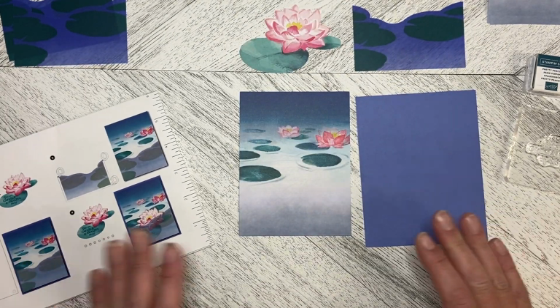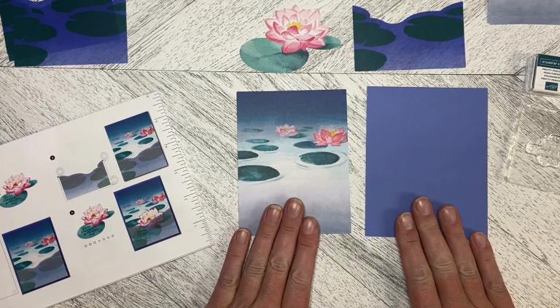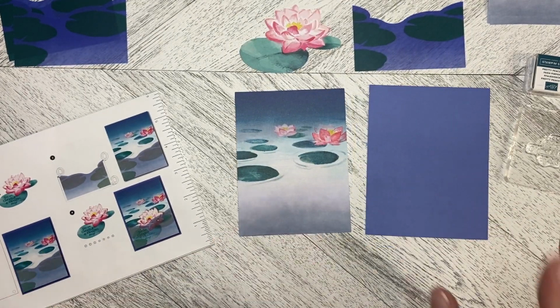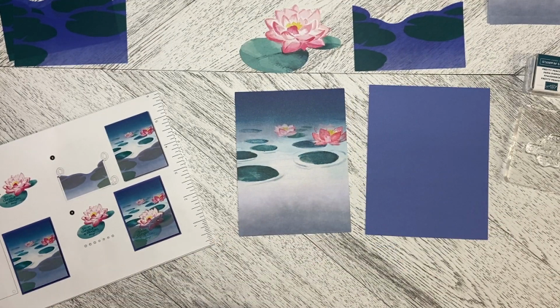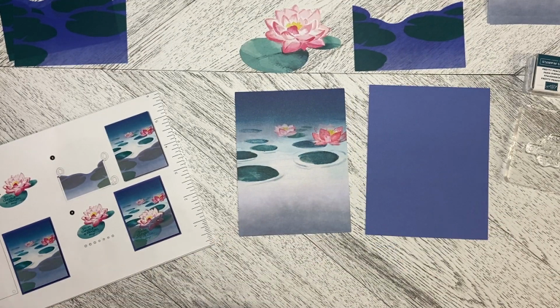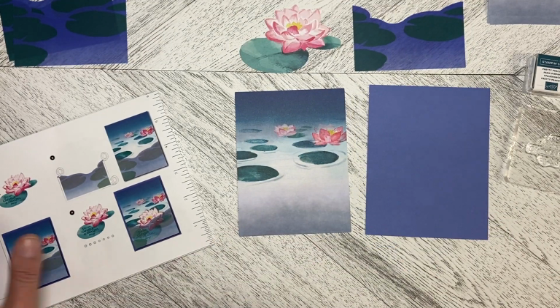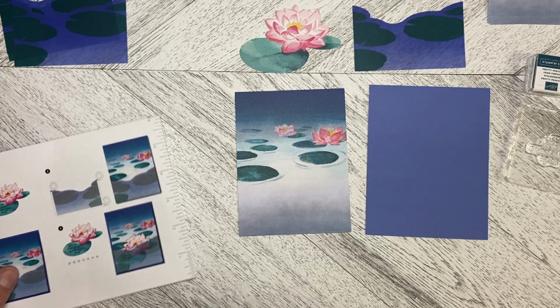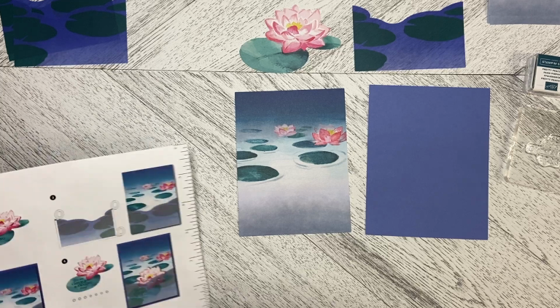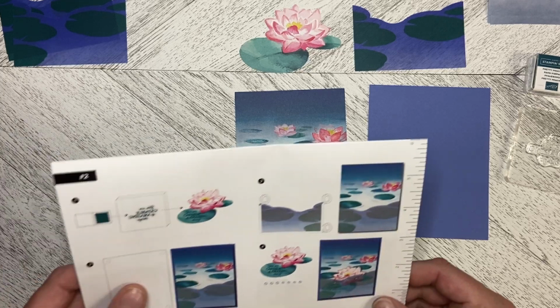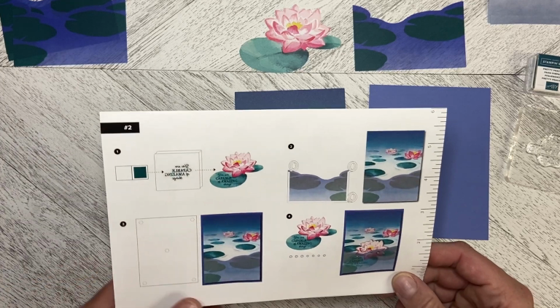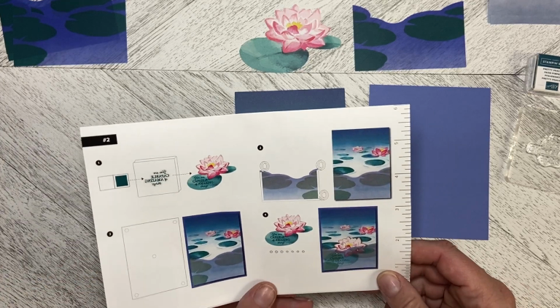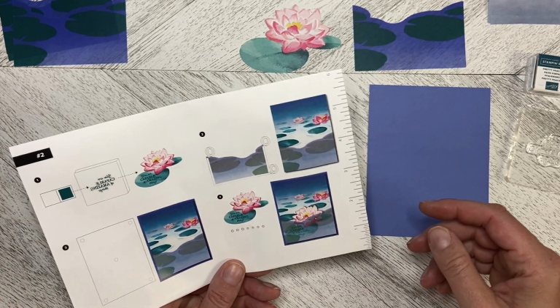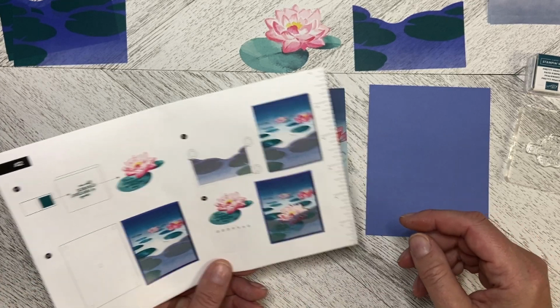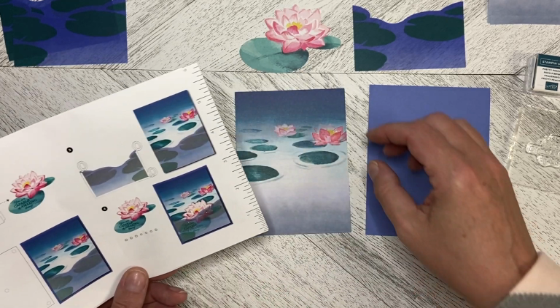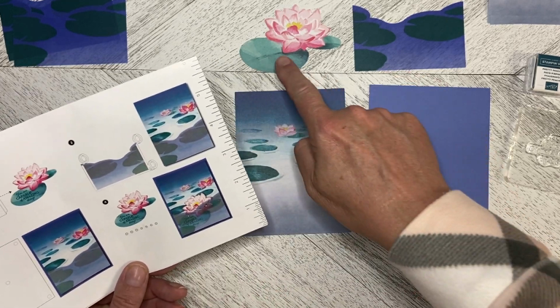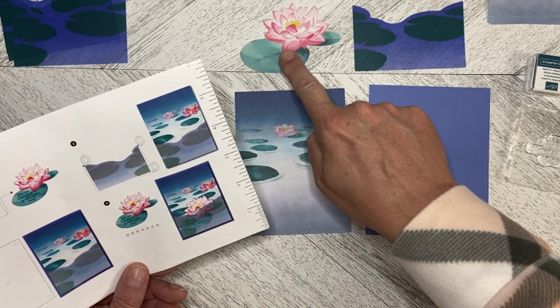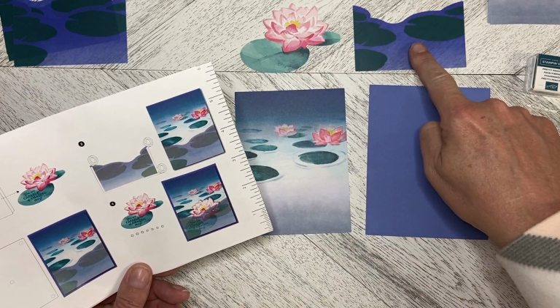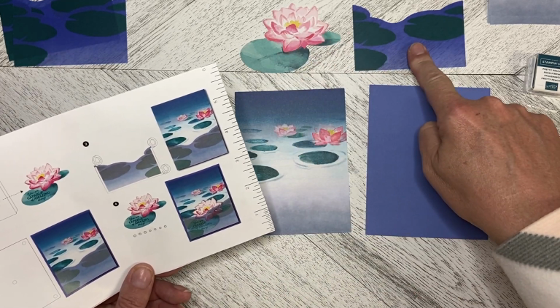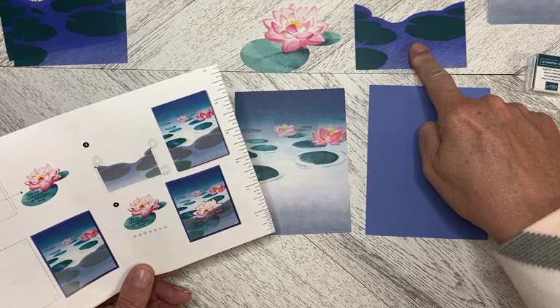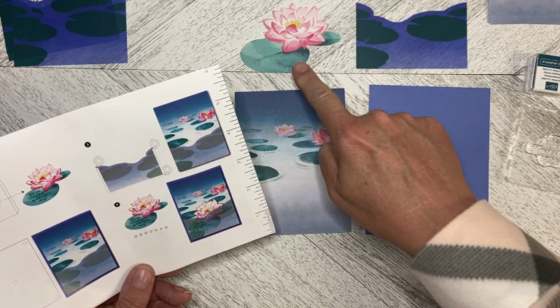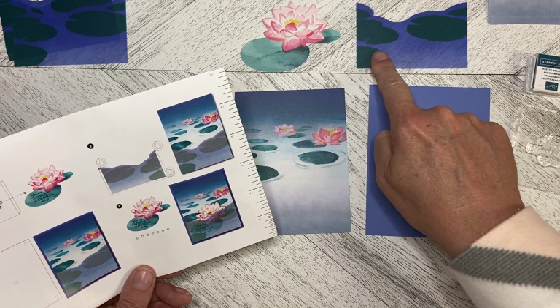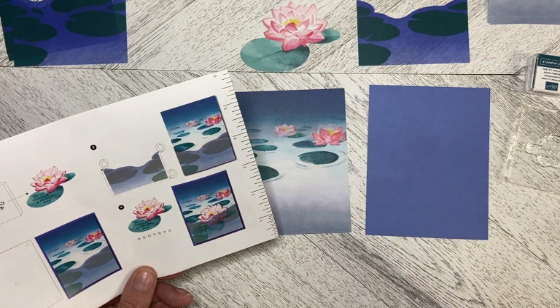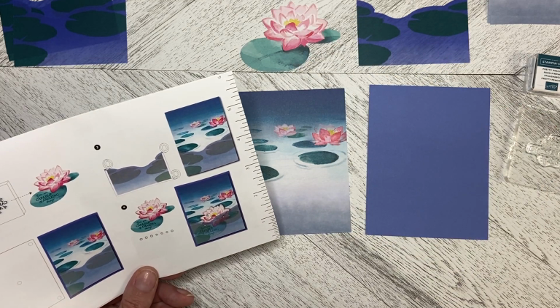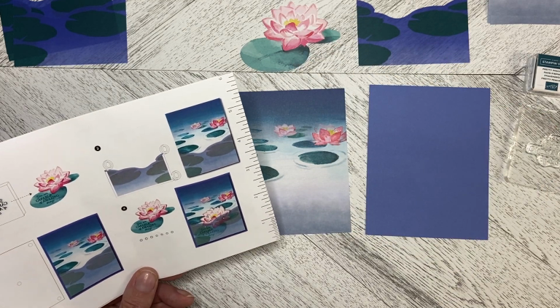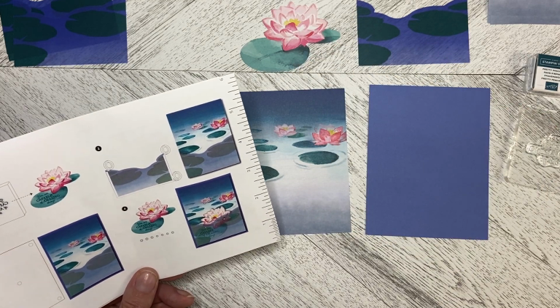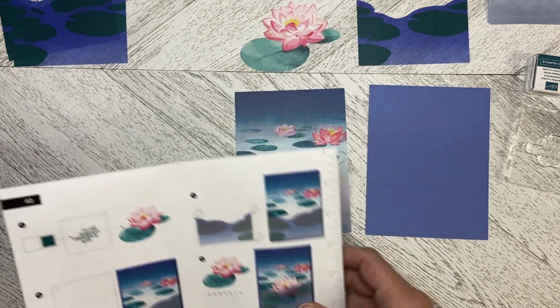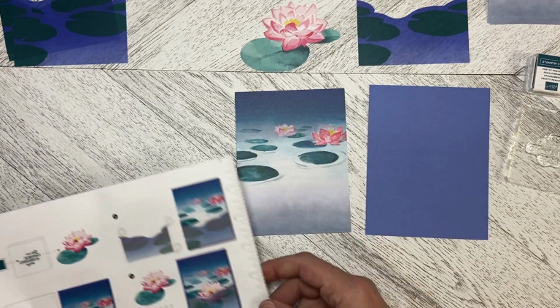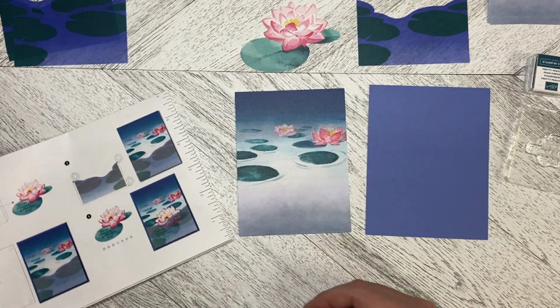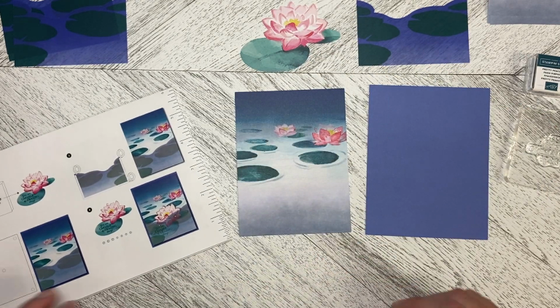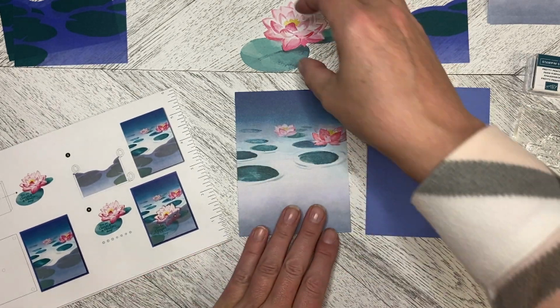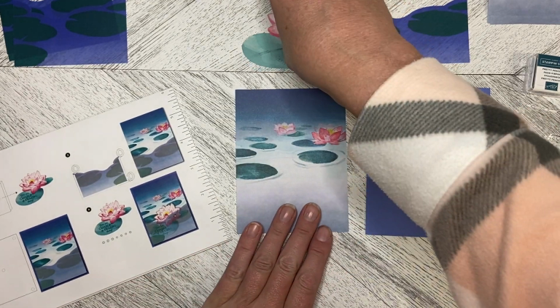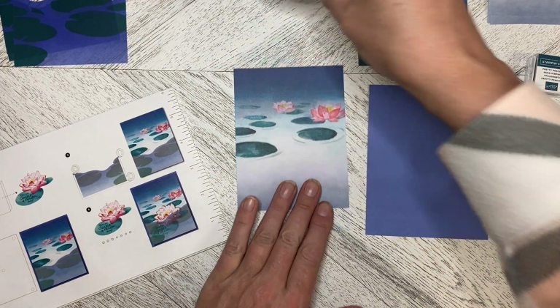This one I had to think about a little bit, because I thought well, if I stamp this and stick it behind the vellum you won't be able to read the greeting — but there's a trick to this, and I will walk us through it as we go.